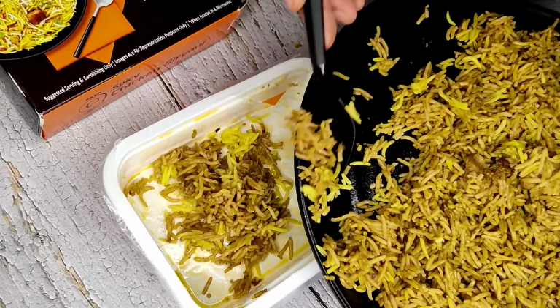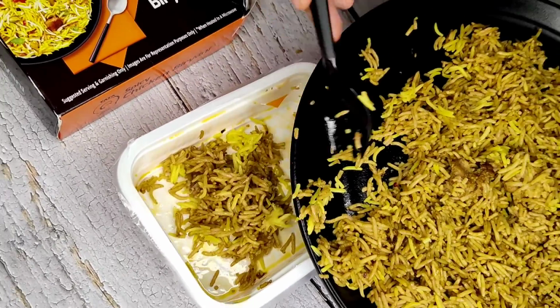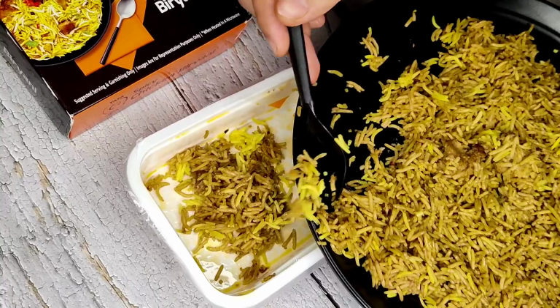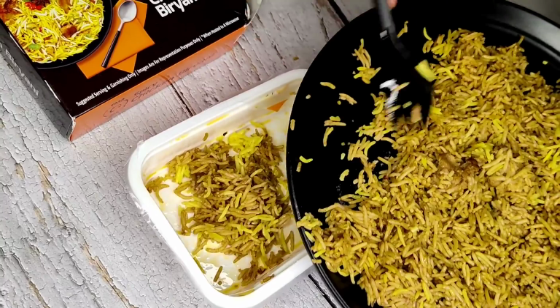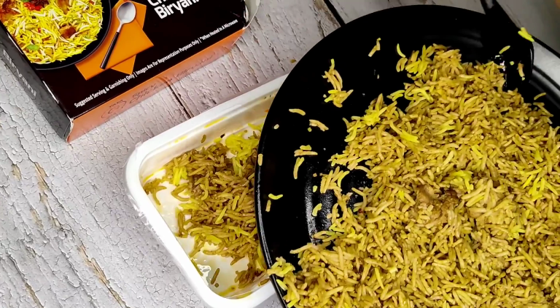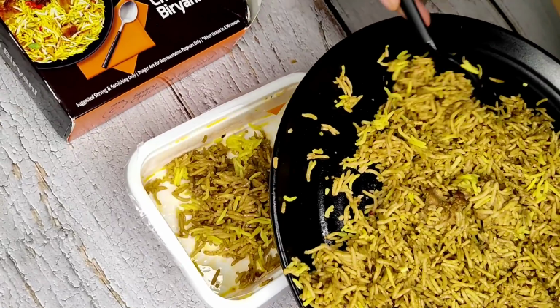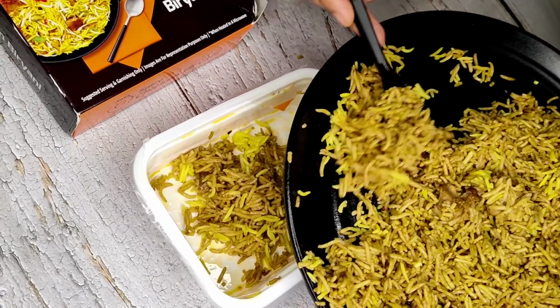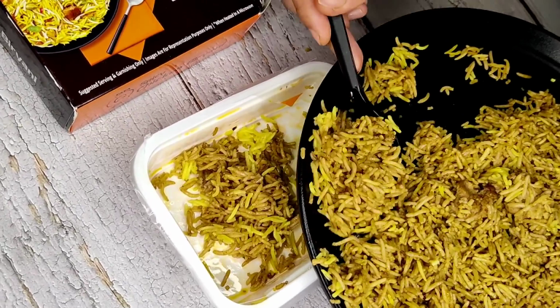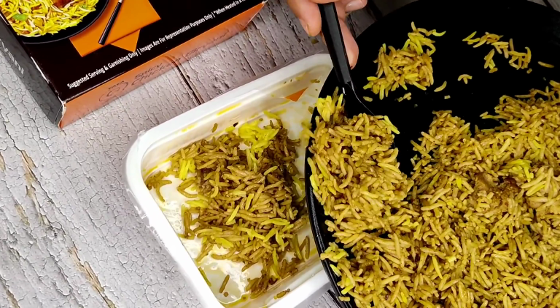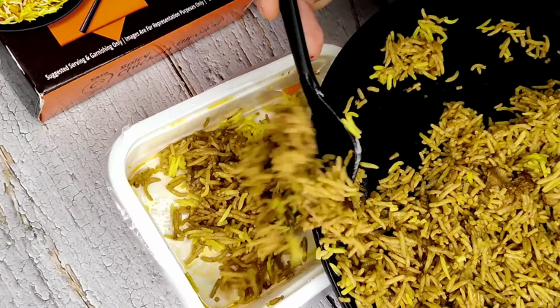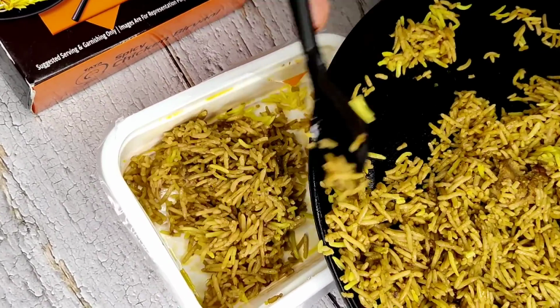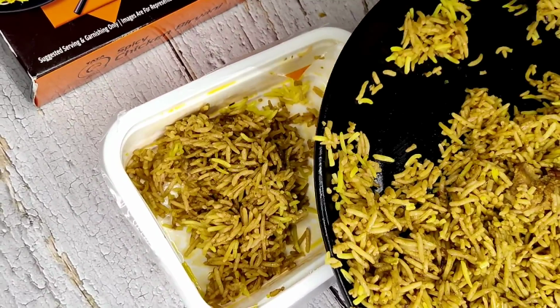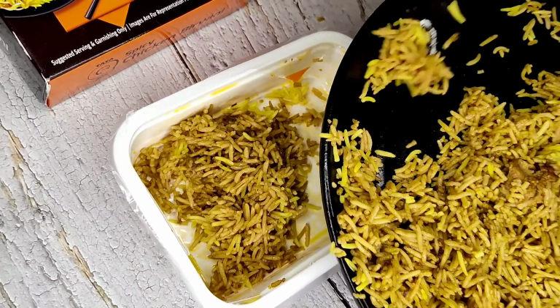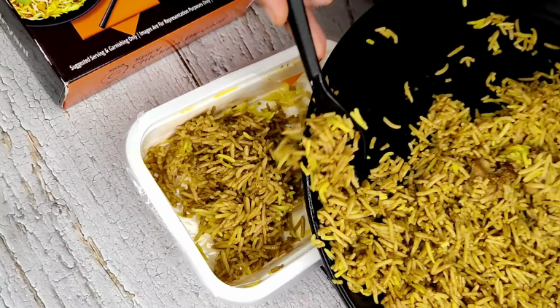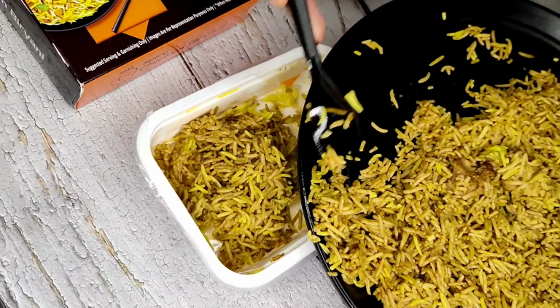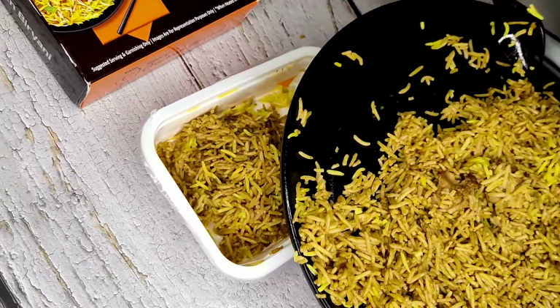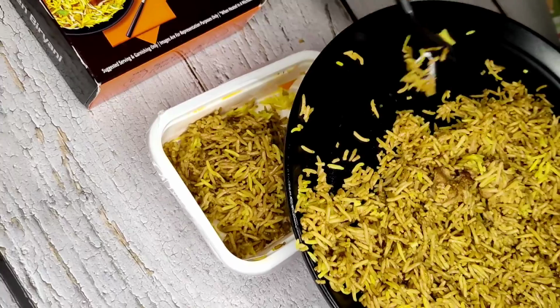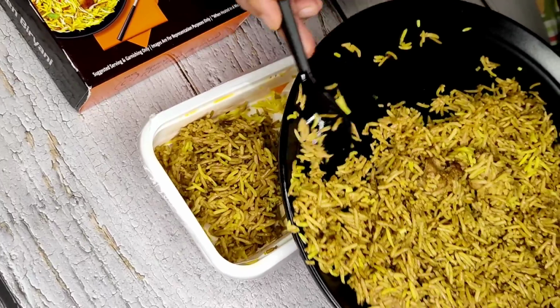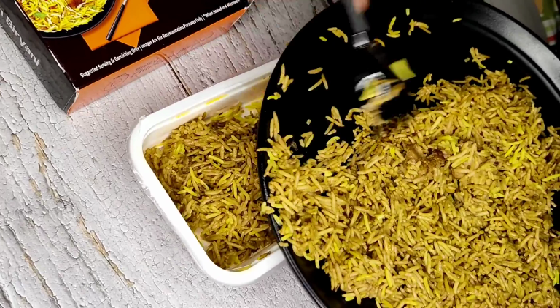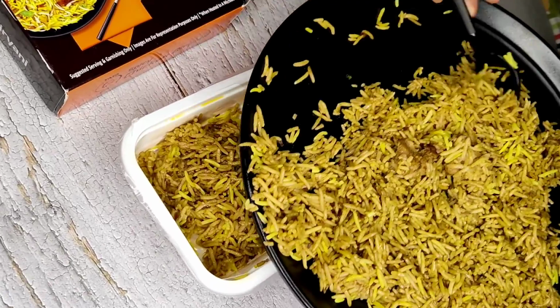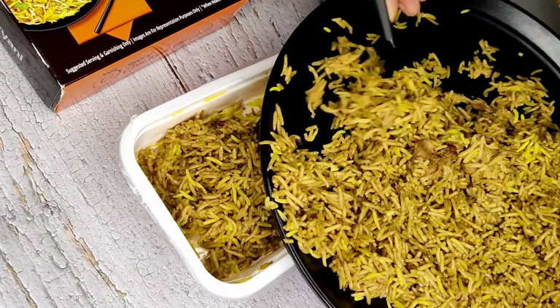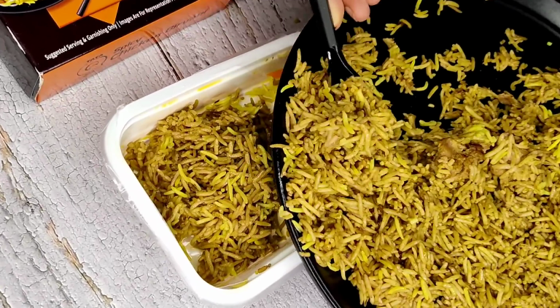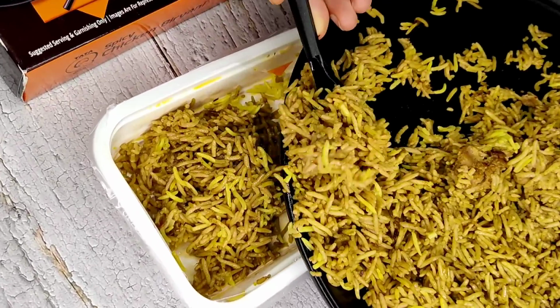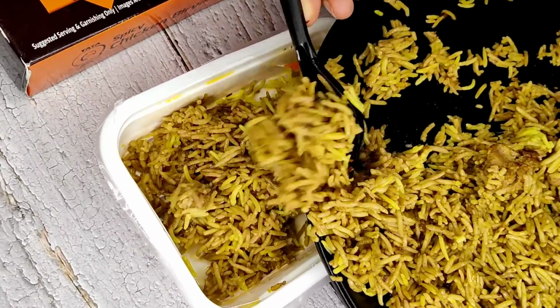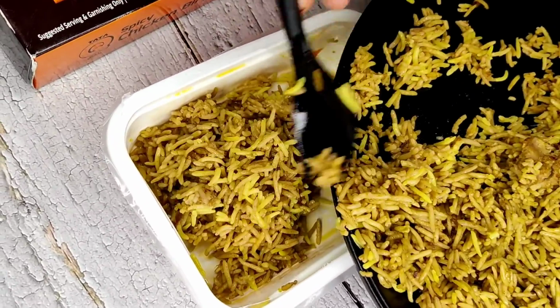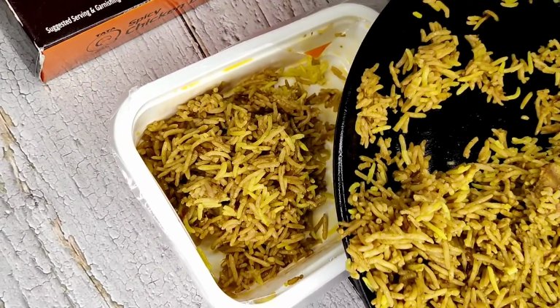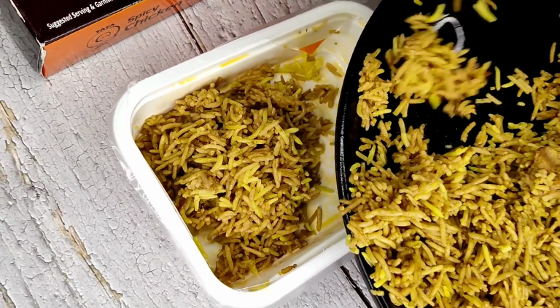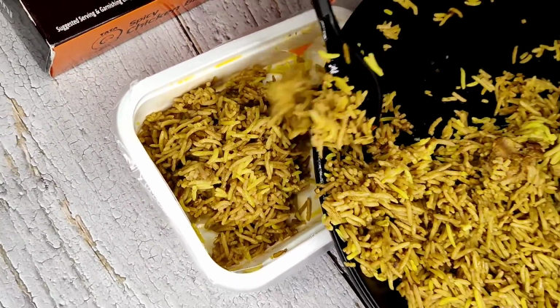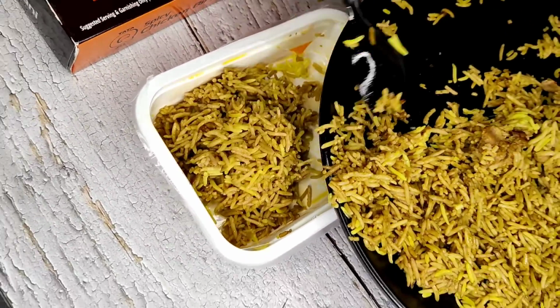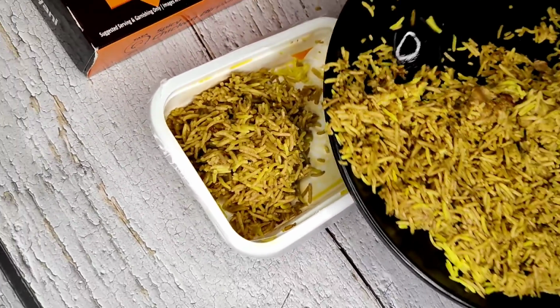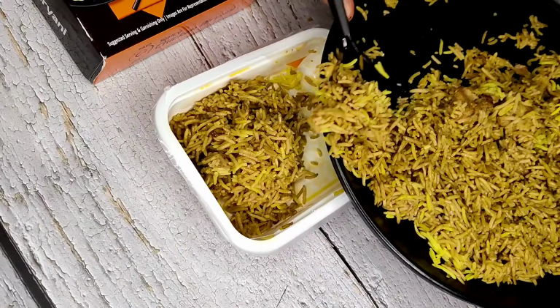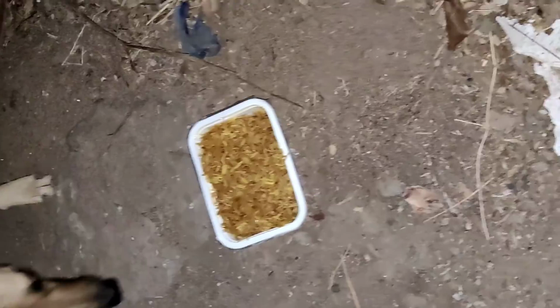We thought rather than throwing it away, we can feed it to the stray dogs nearby. At least they'll have a decent meal.